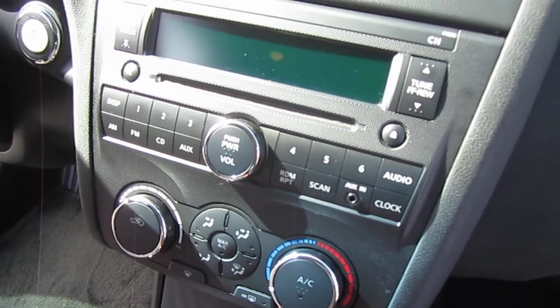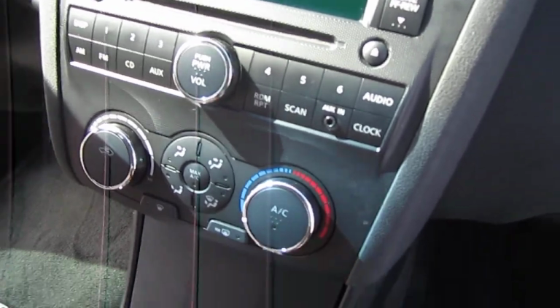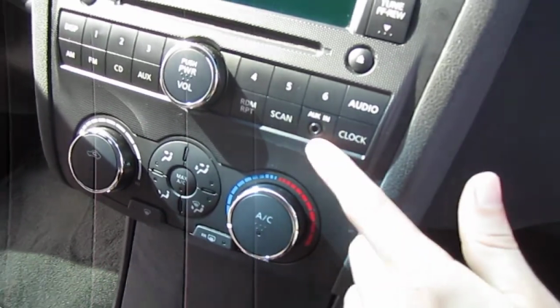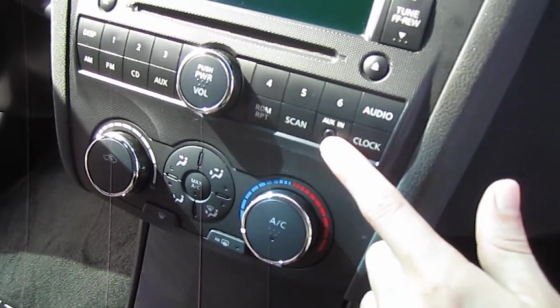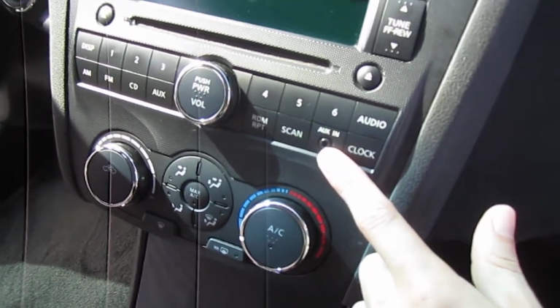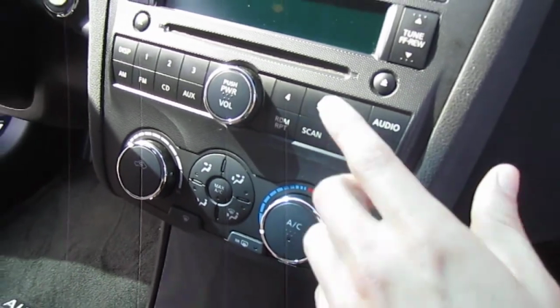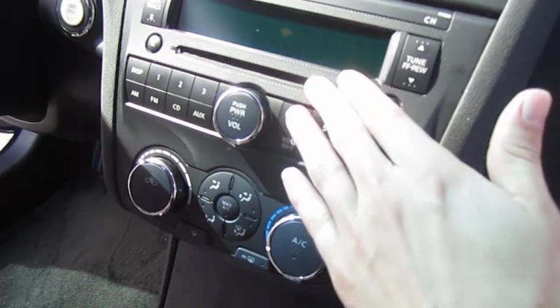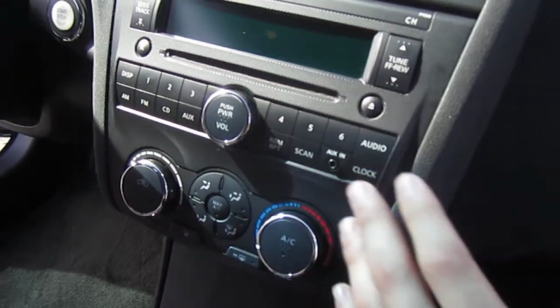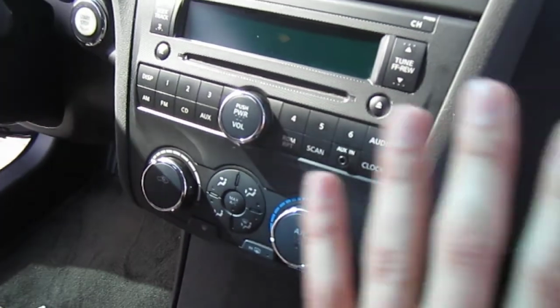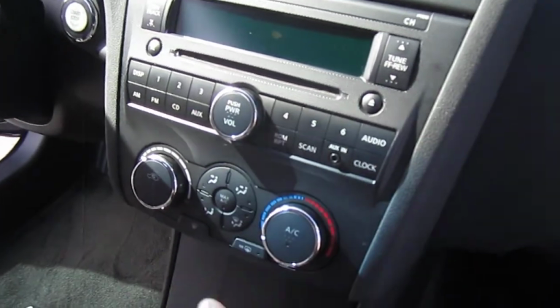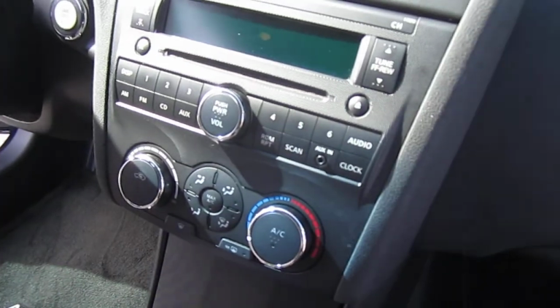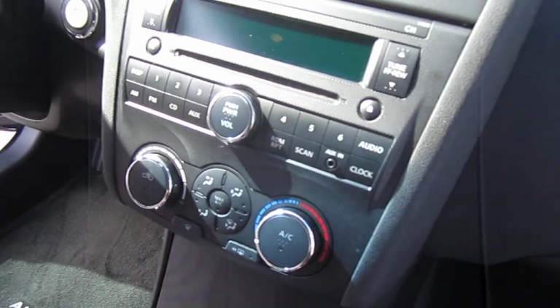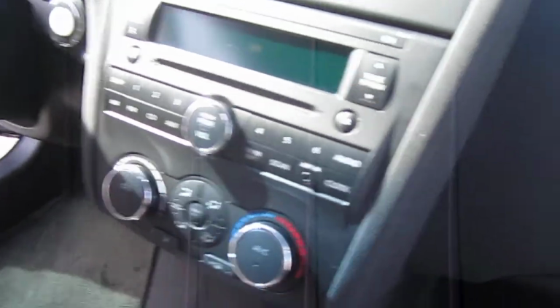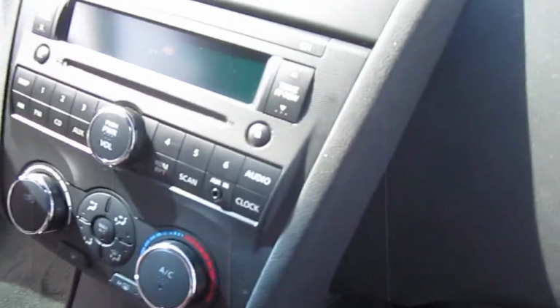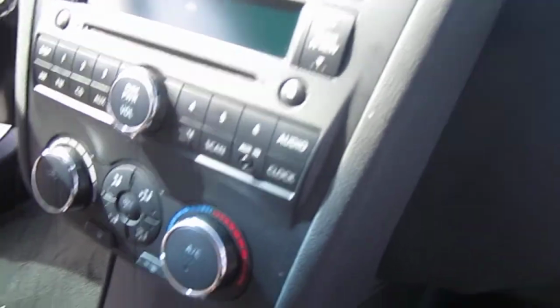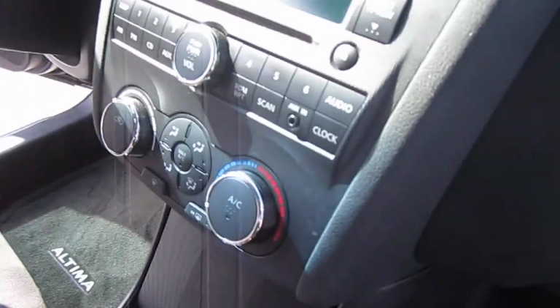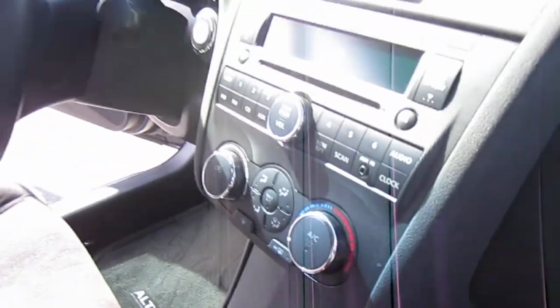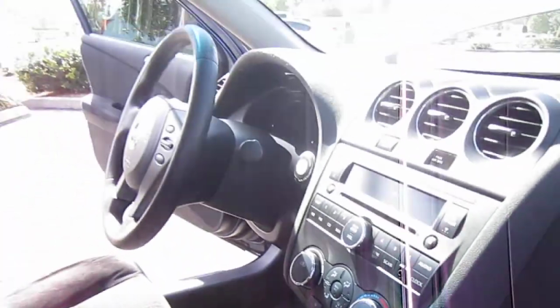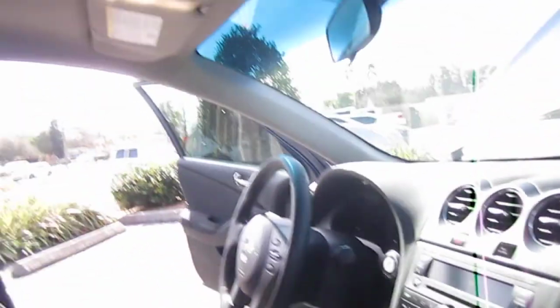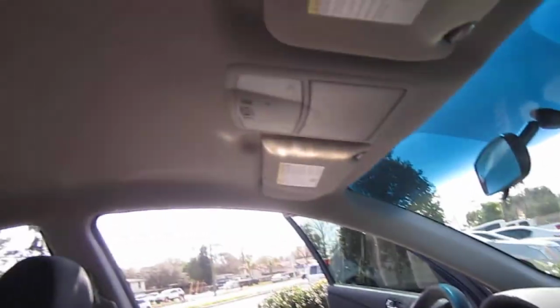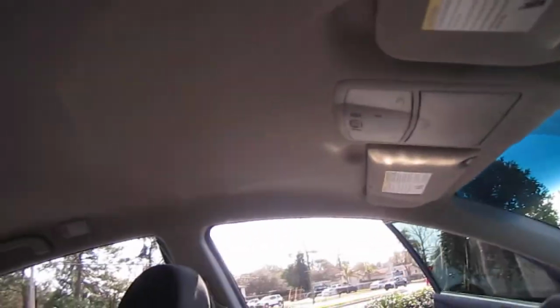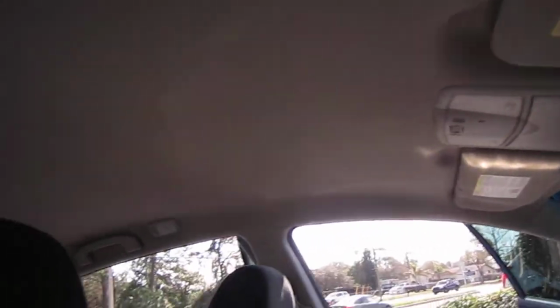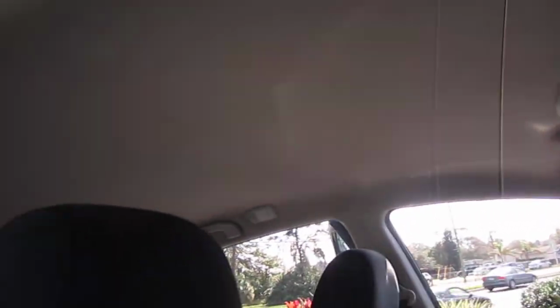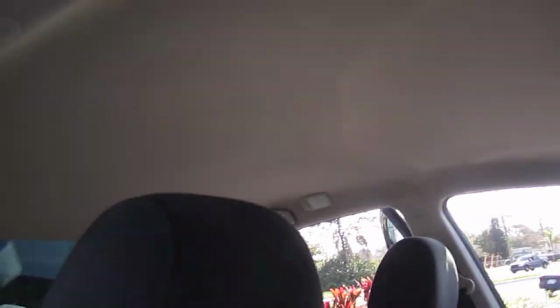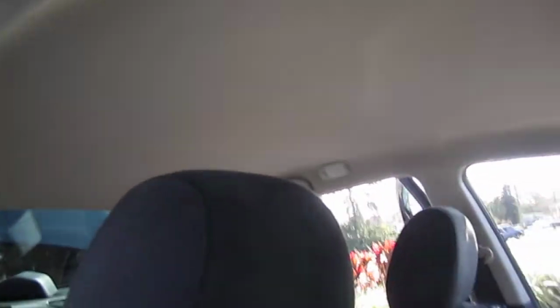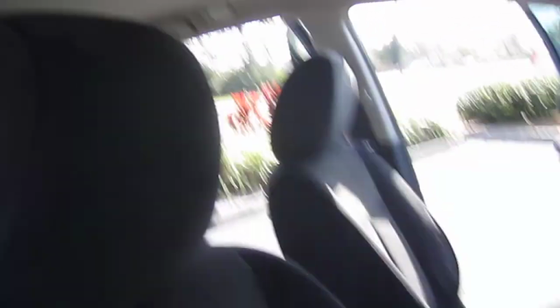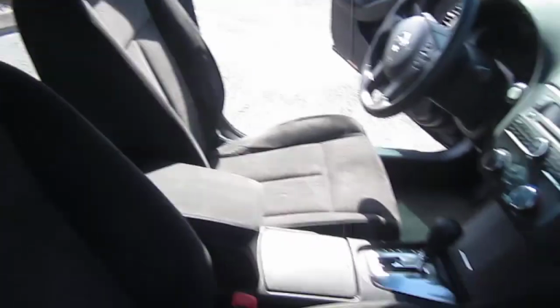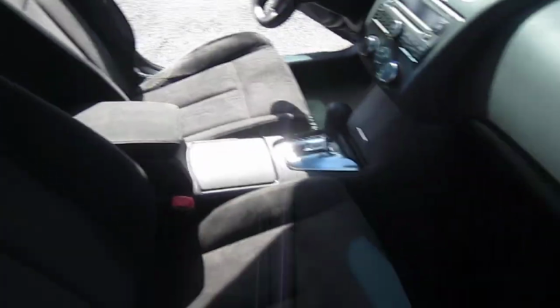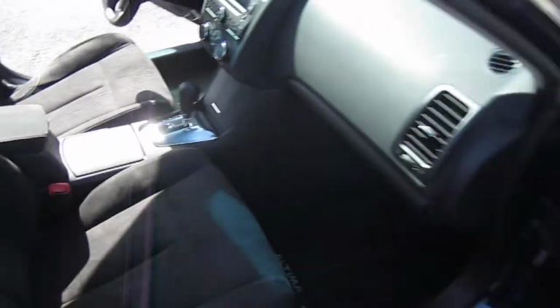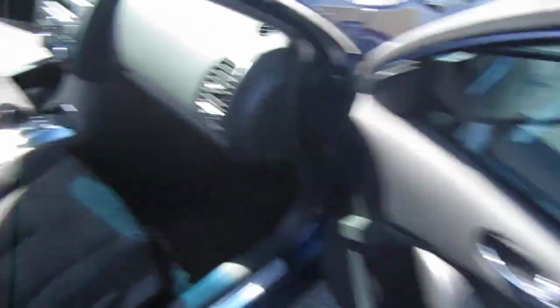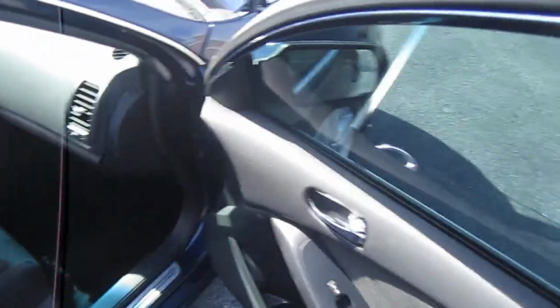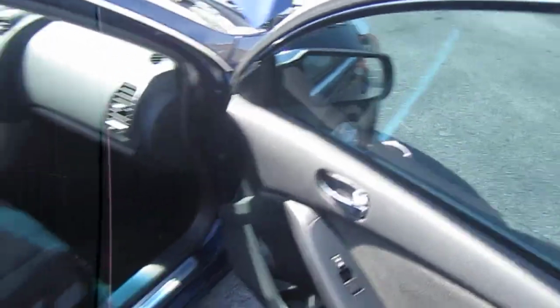We have our auxiliary port, CD player, AM-FM radio, and ice-cold AC. We also have dual vanity mirrors and a nice clean headliner. It is a smoke- and pet-free vehicle.